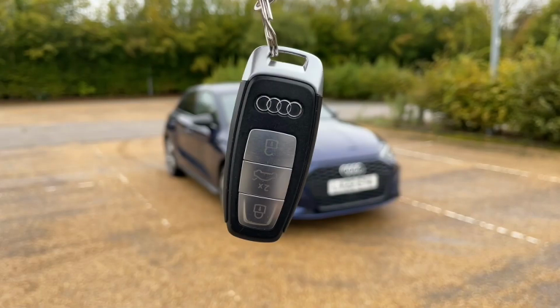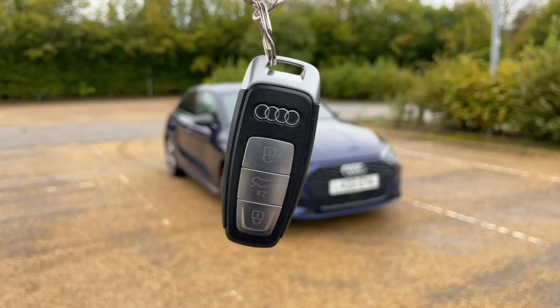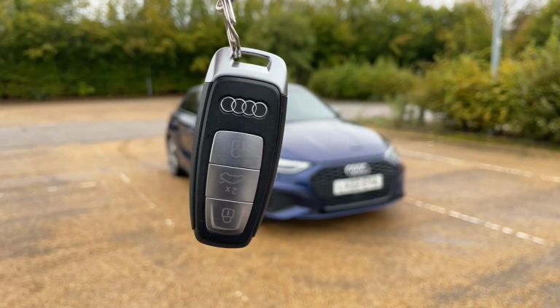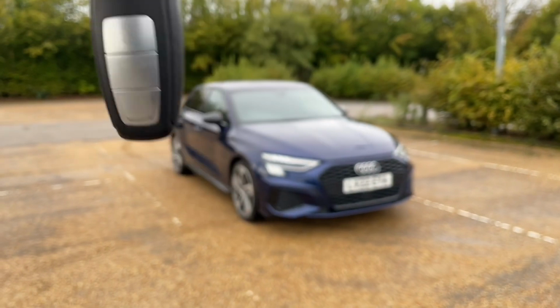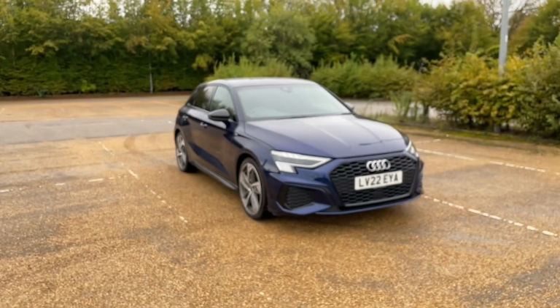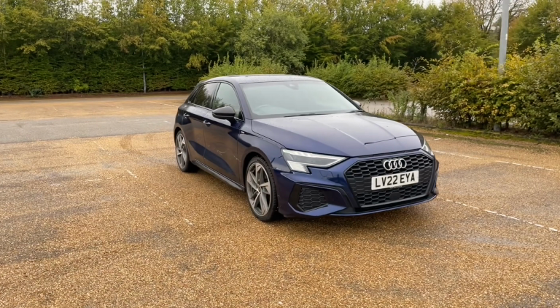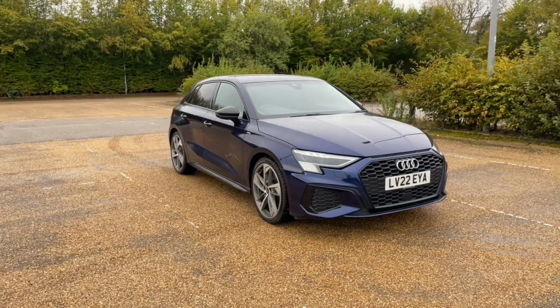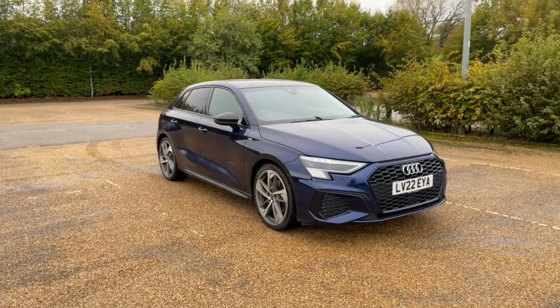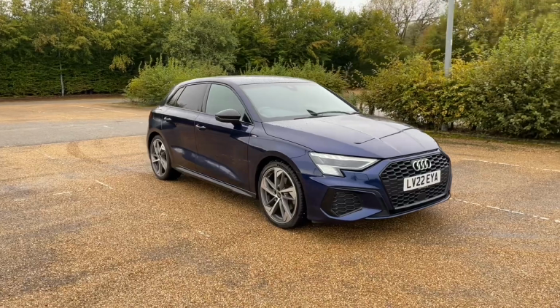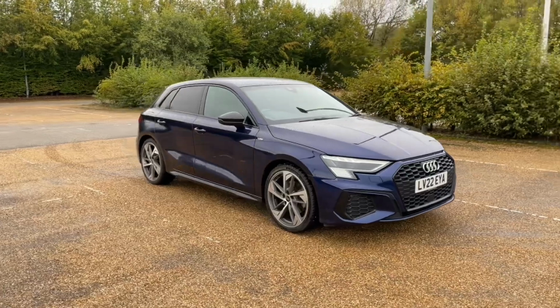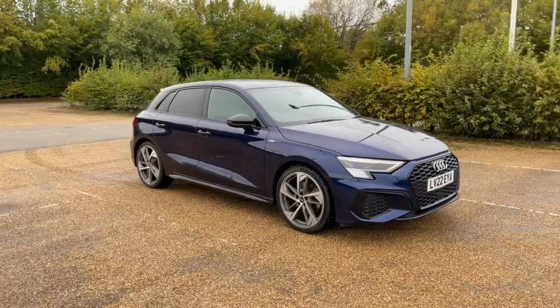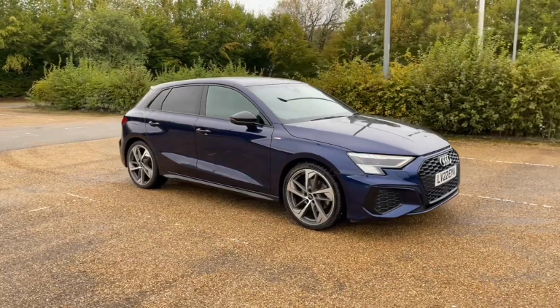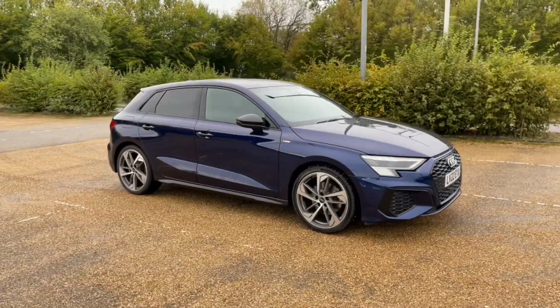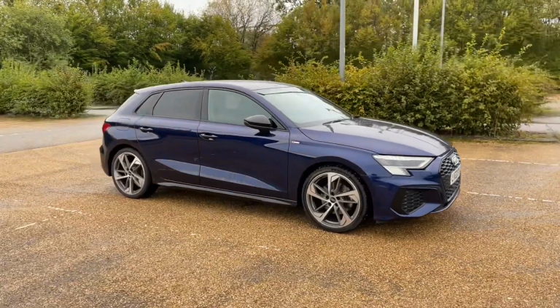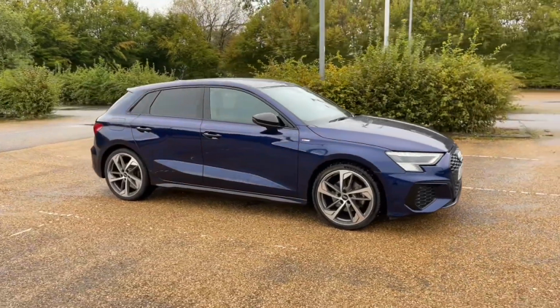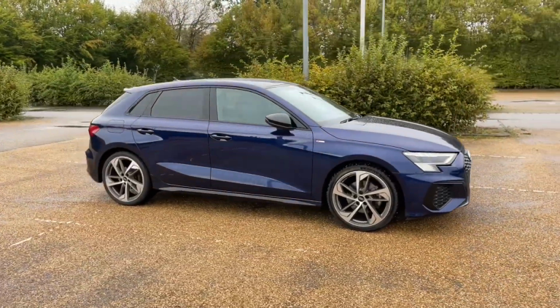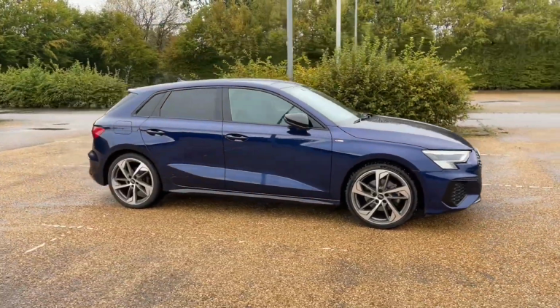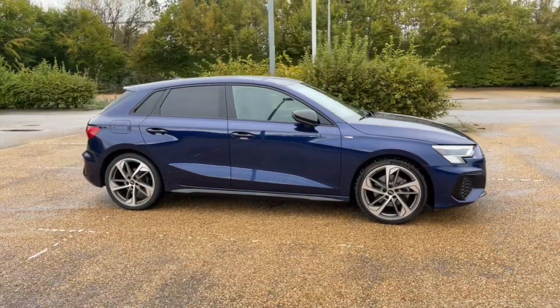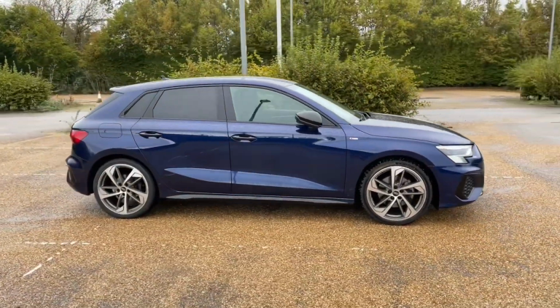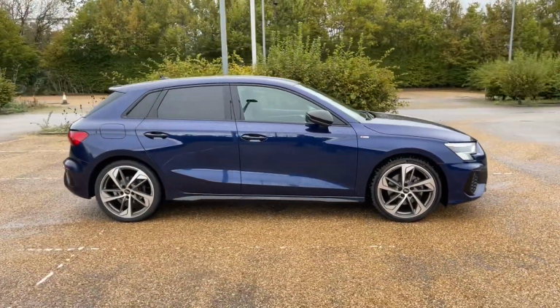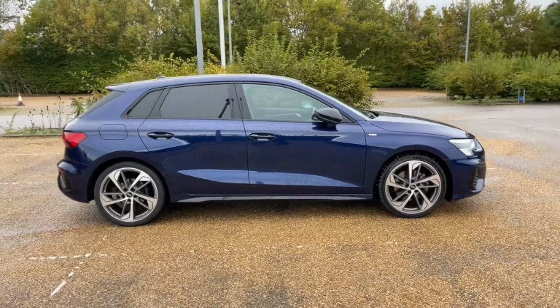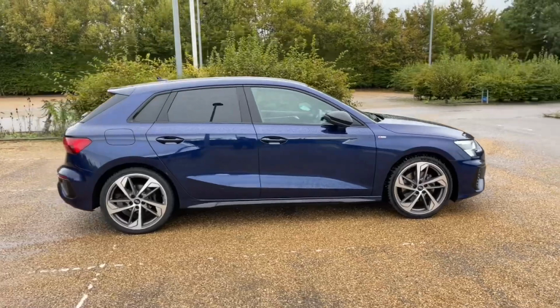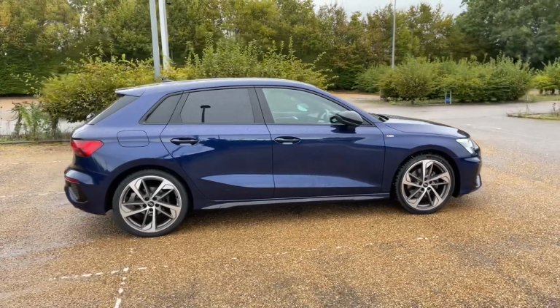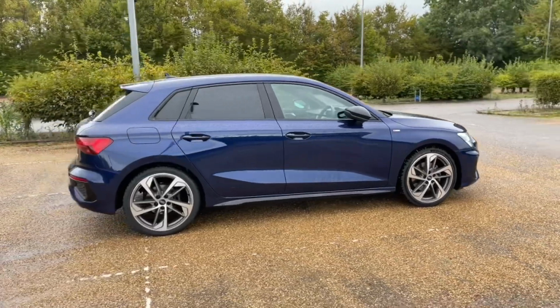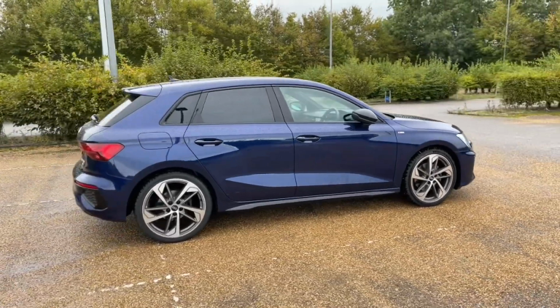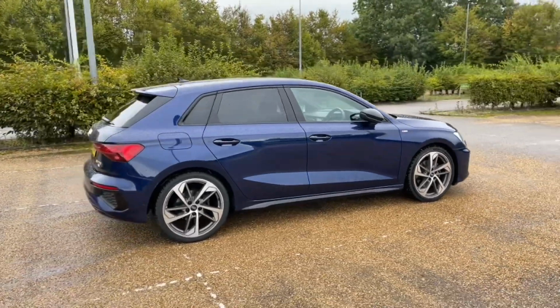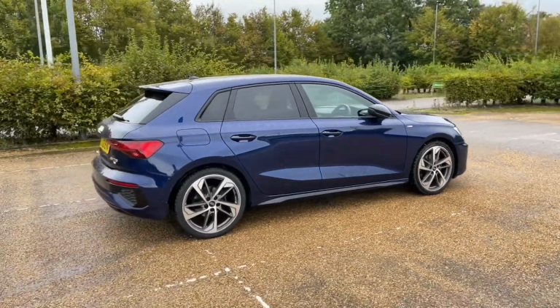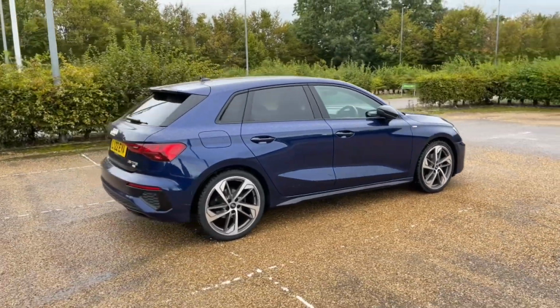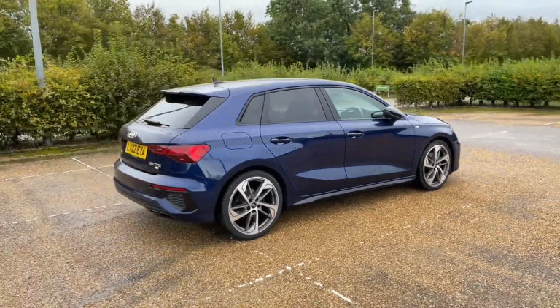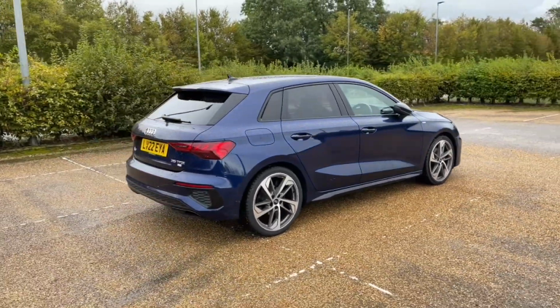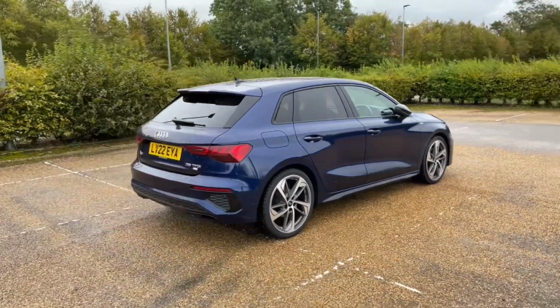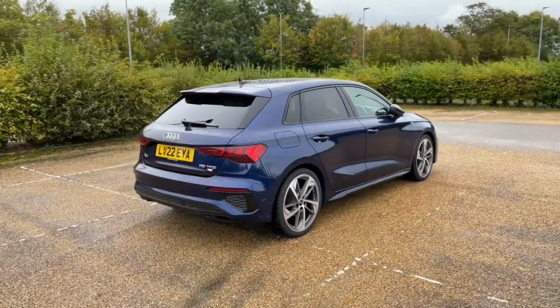Hello and welcome to Bedford Audi. Here we have the Audi approved A3 Sportback. This A3 Sportback is in the Edition 1 trim and comes with the 35 TFSI petrol engine producing 150 brake horsepower.